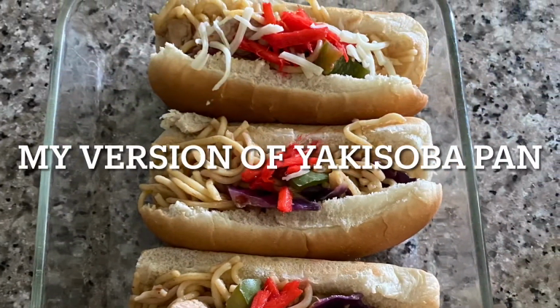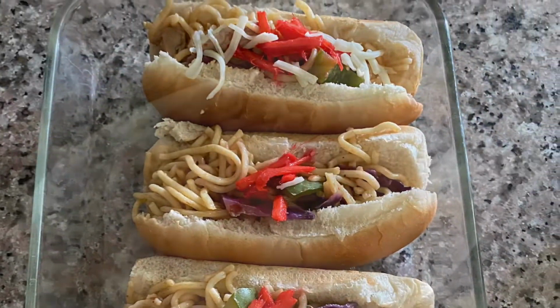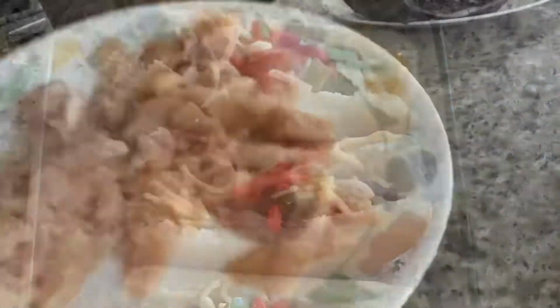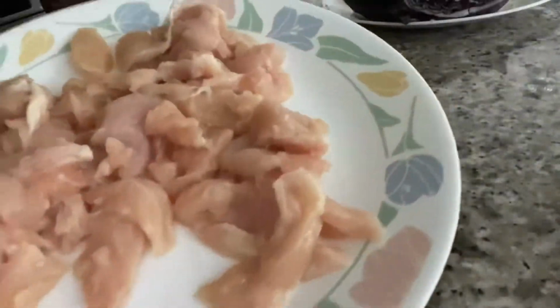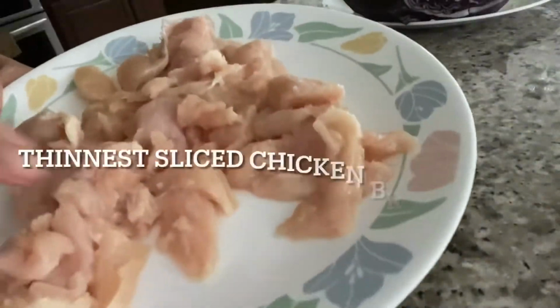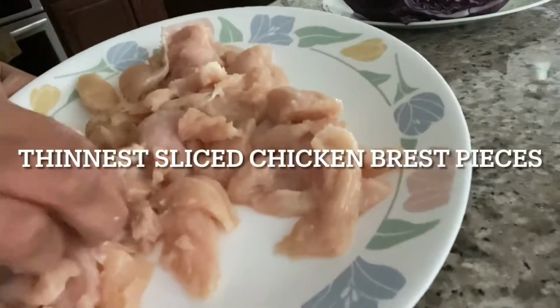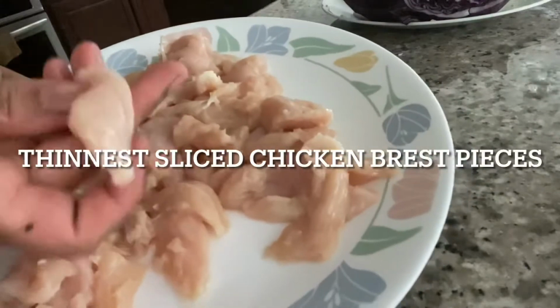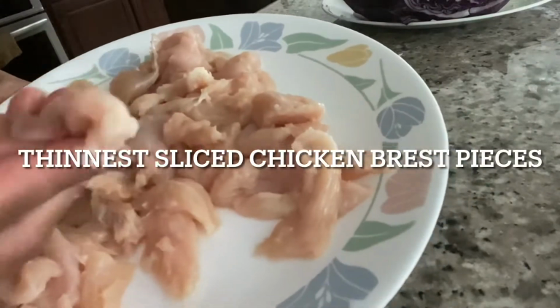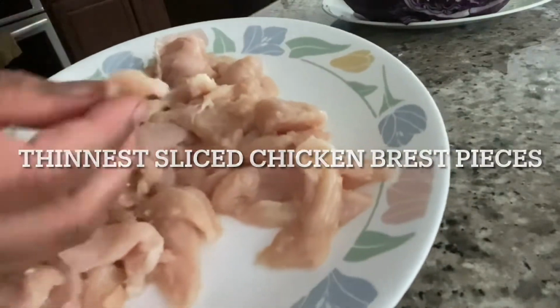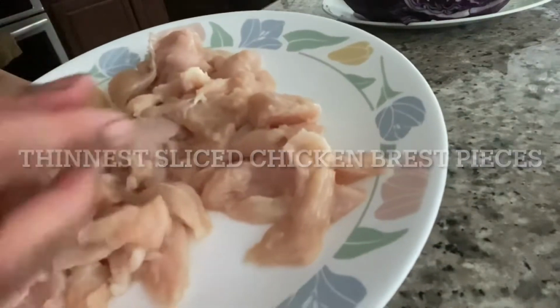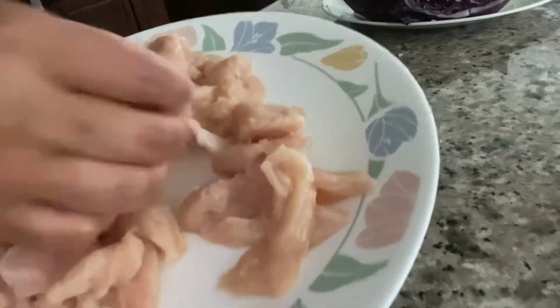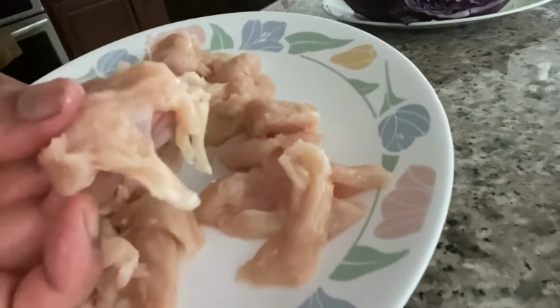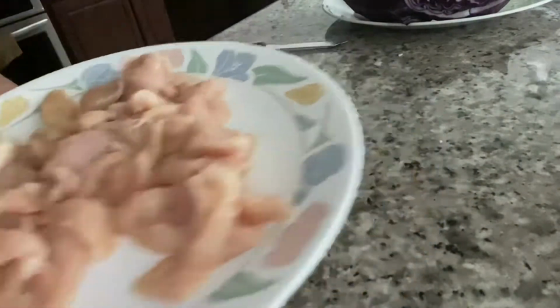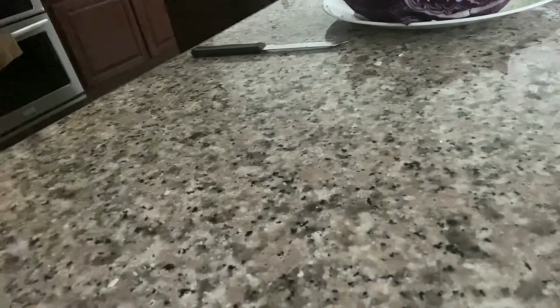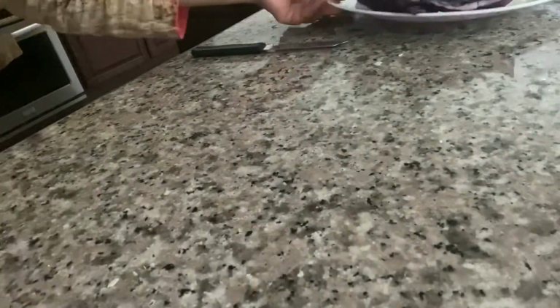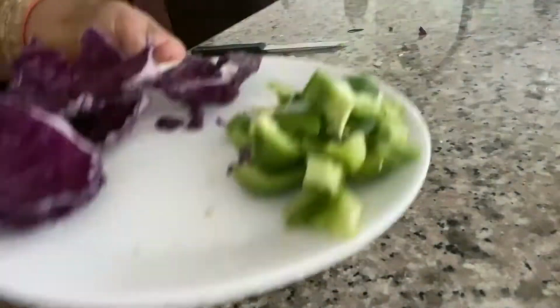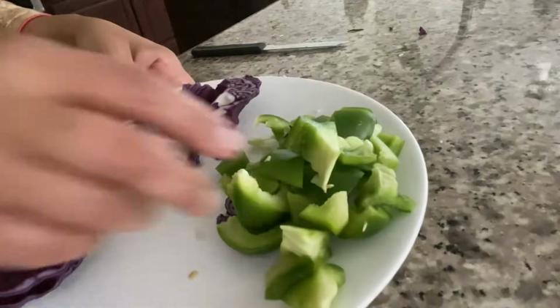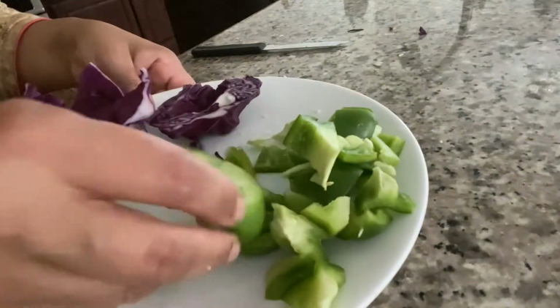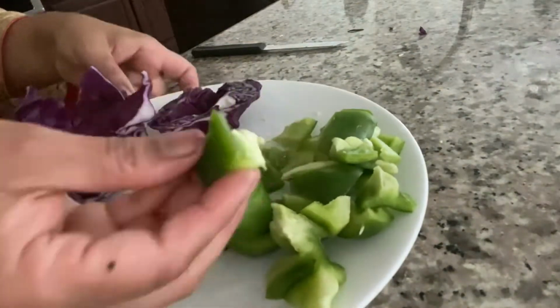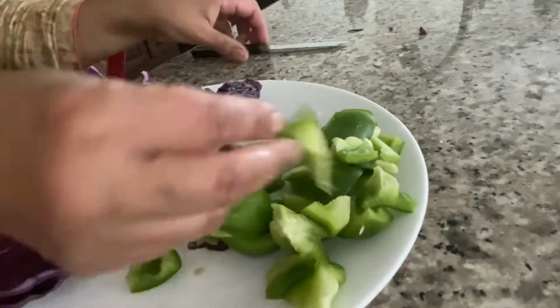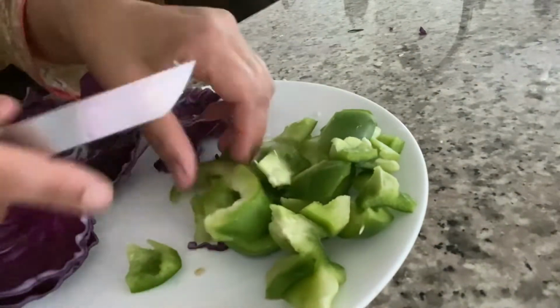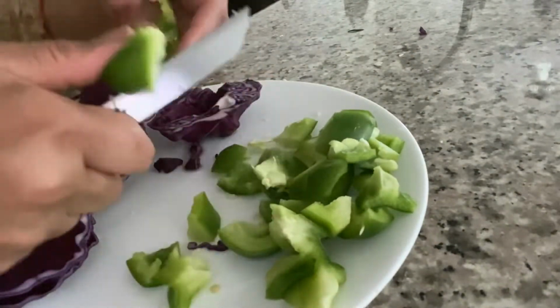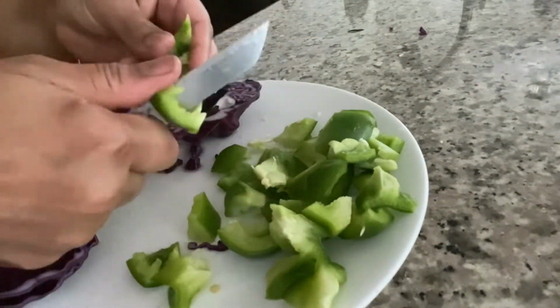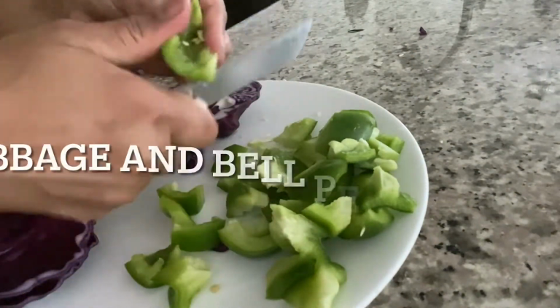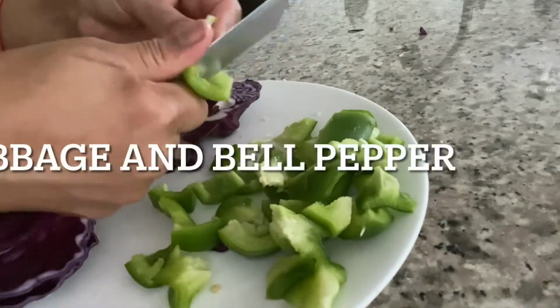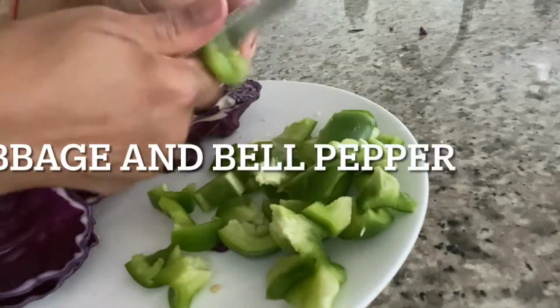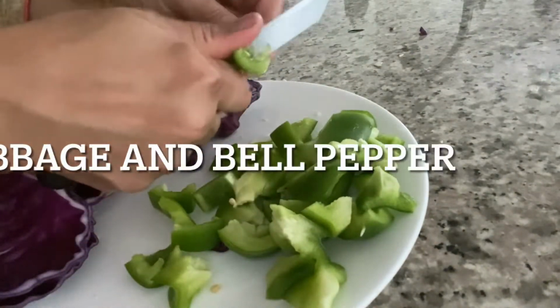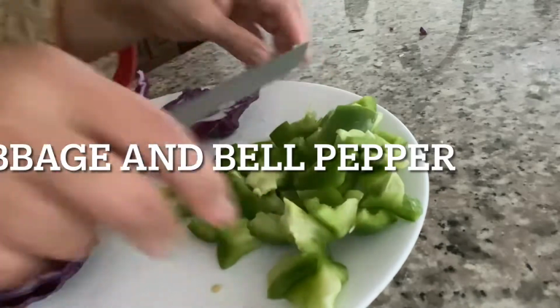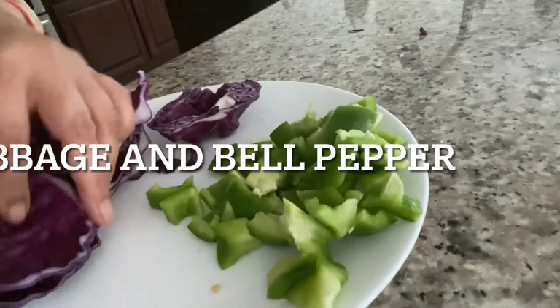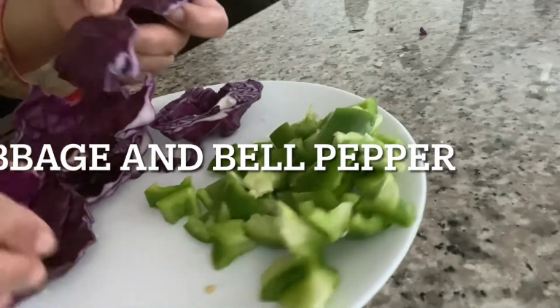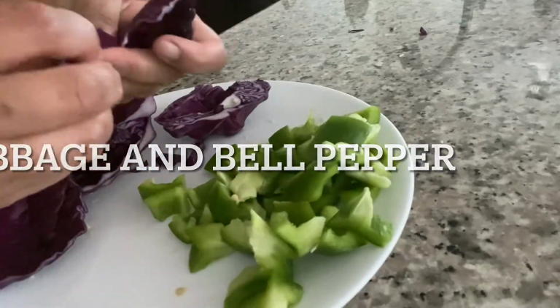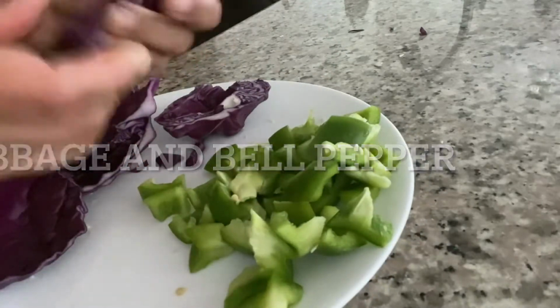To start, we're going to want to thinly slice some chicken breast — you want it to be as thin as you can. Then we're going to want some vegetables; we can use bell pepper and cabbage. Cabbage of any kind works.